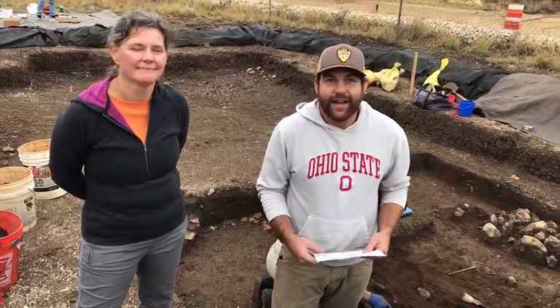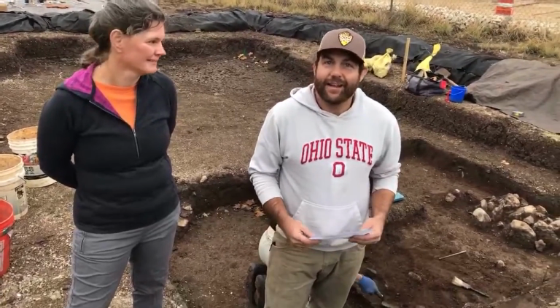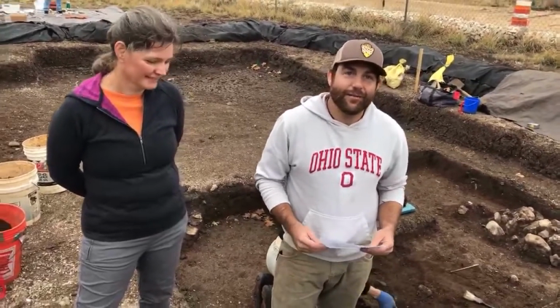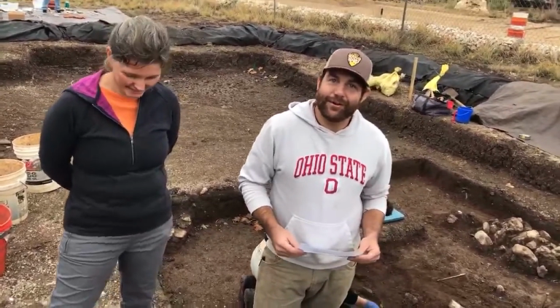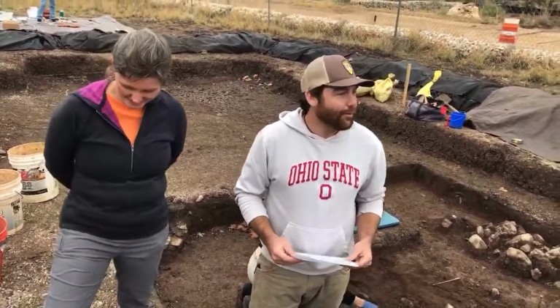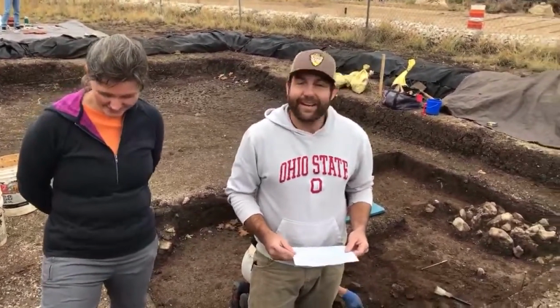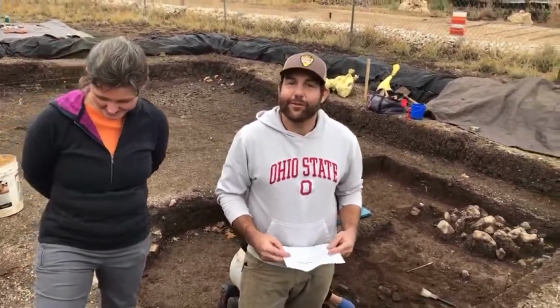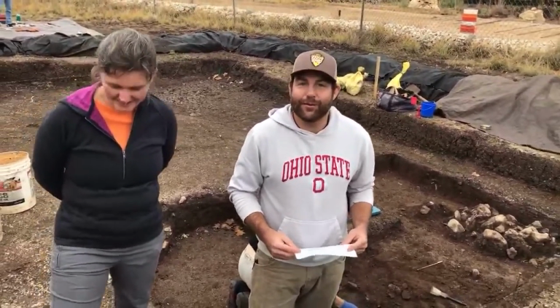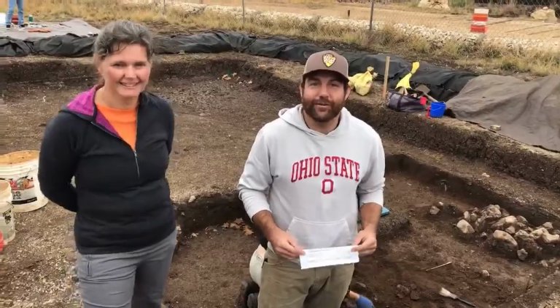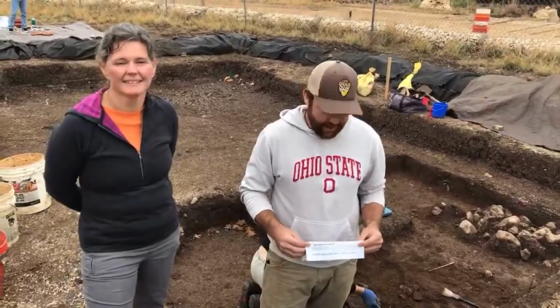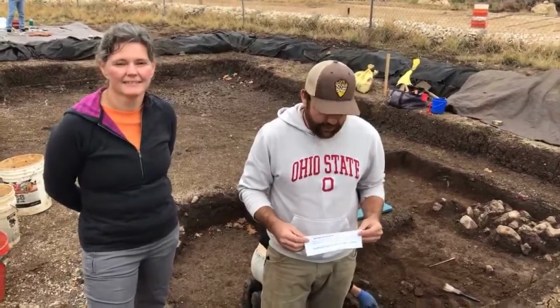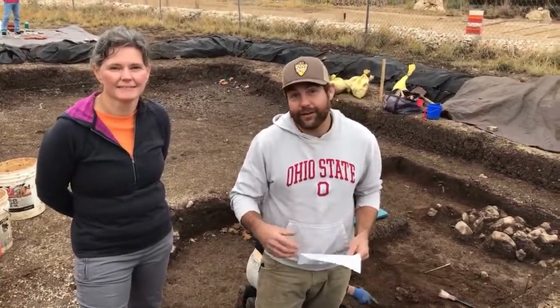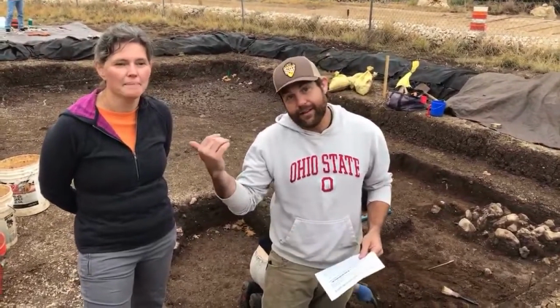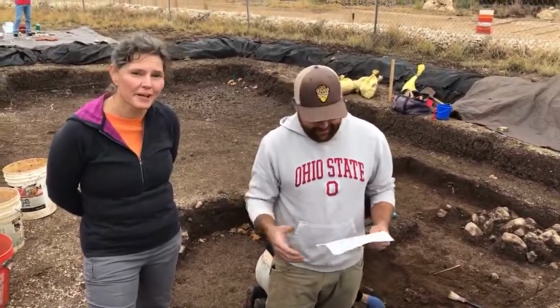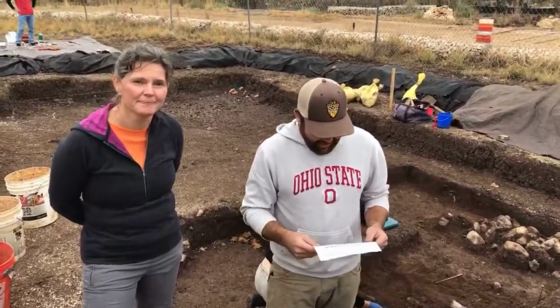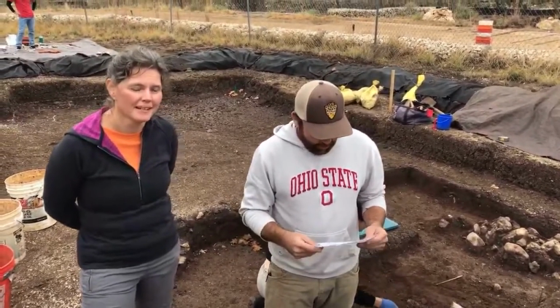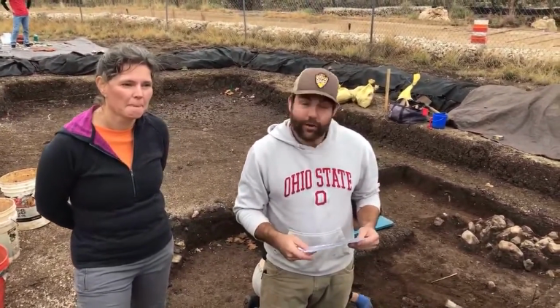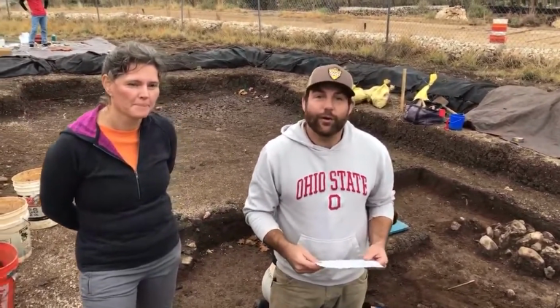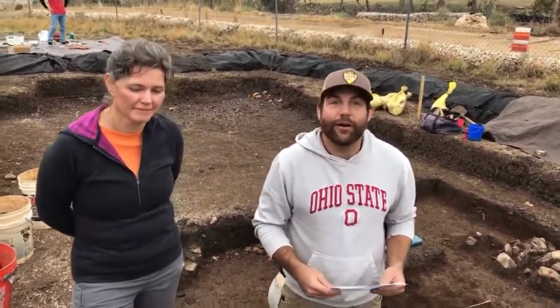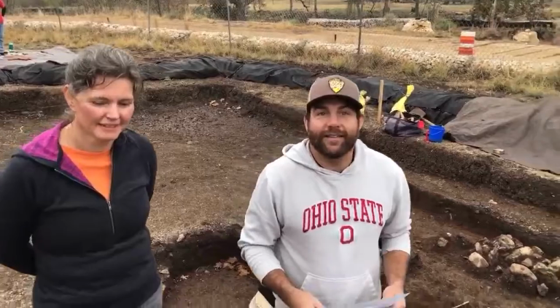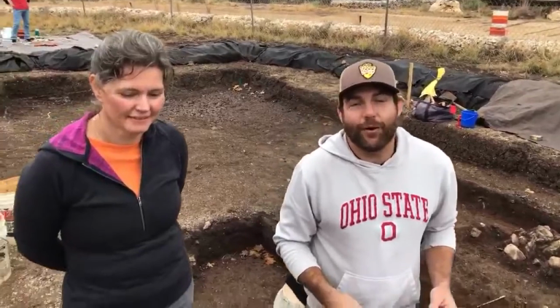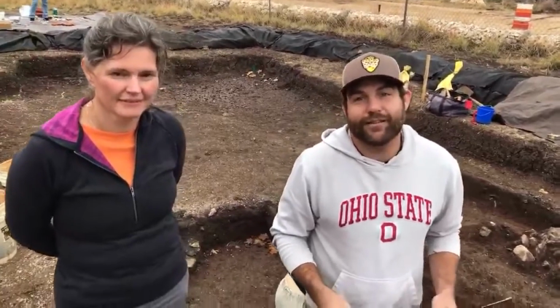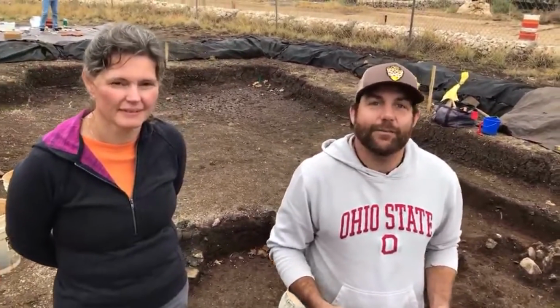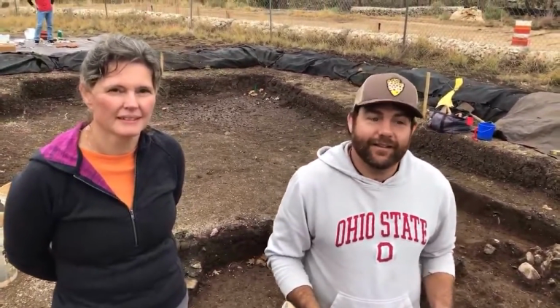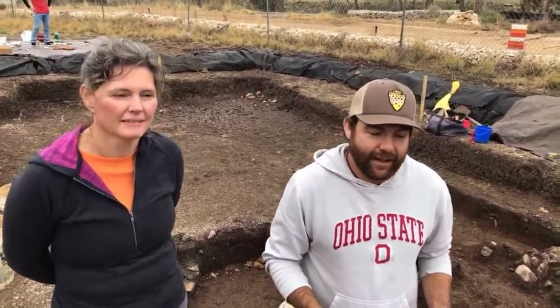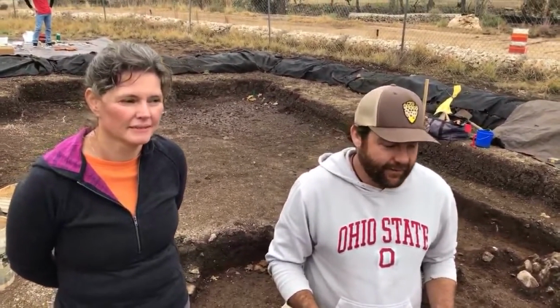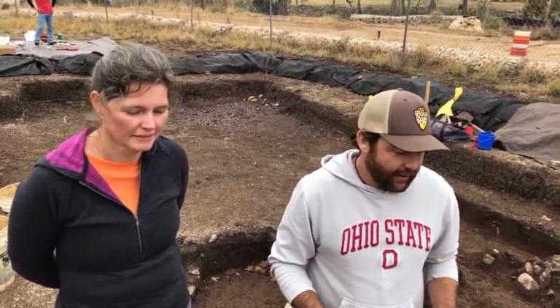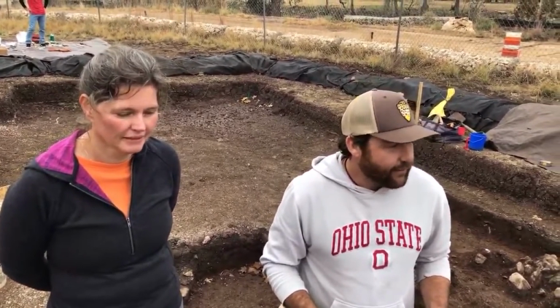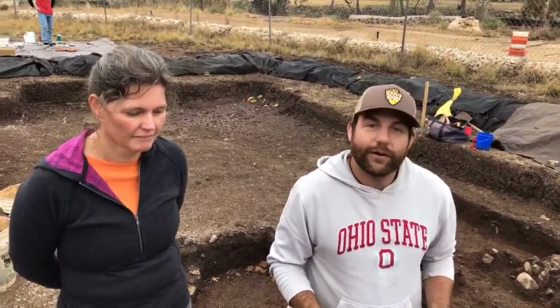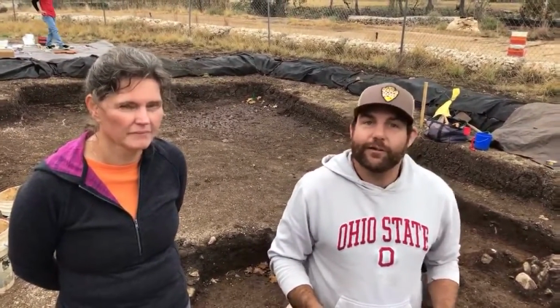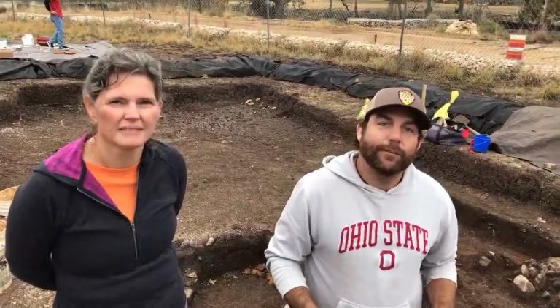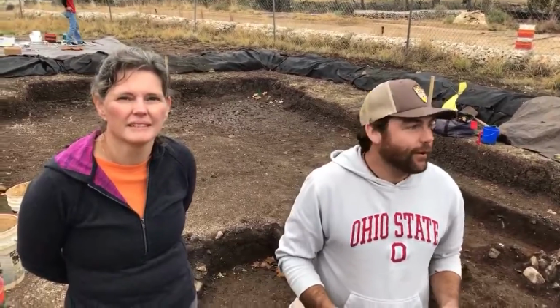Hi, good afternoon or good morning, wherever you're joining us from. I'm James Hill. I'm Mindy Bonine. We're here for week four at the Headwaters Excavation Project and today we just wanted to give you guys a brief update.